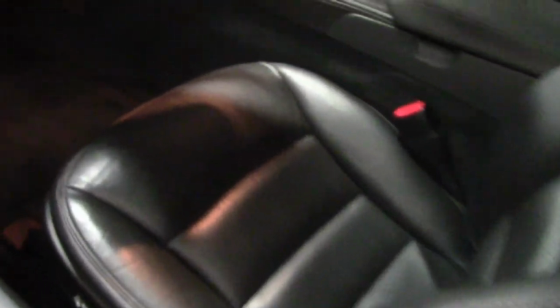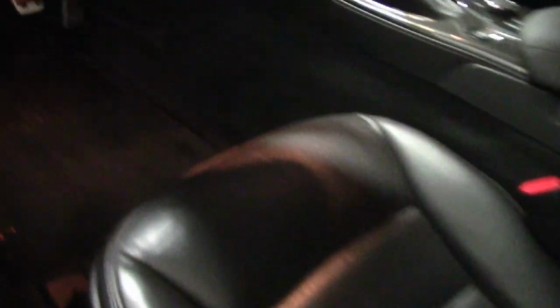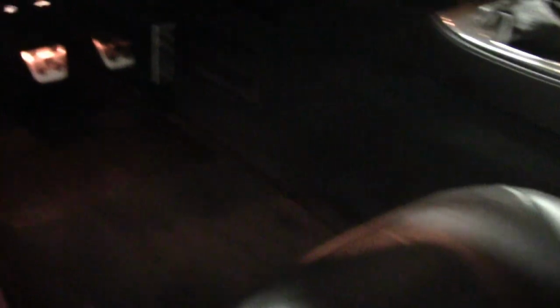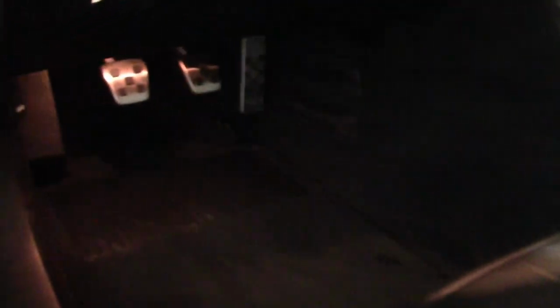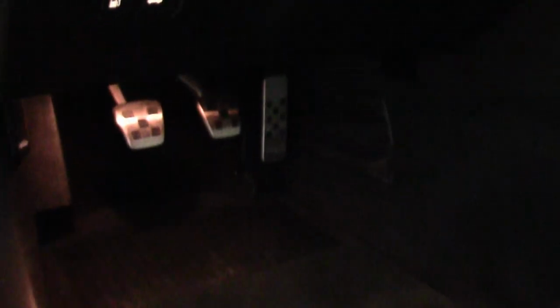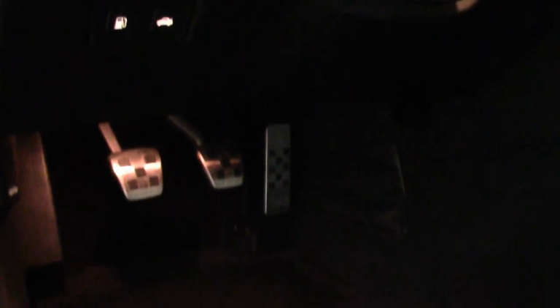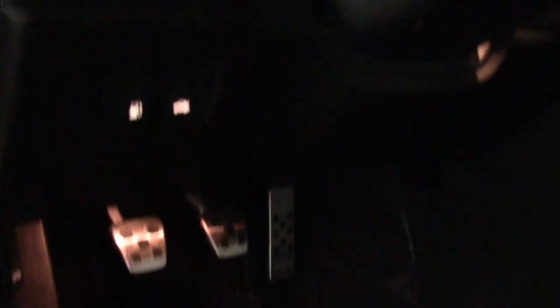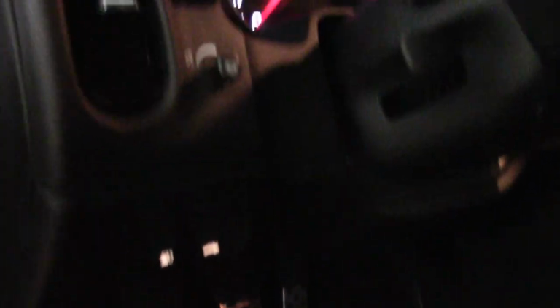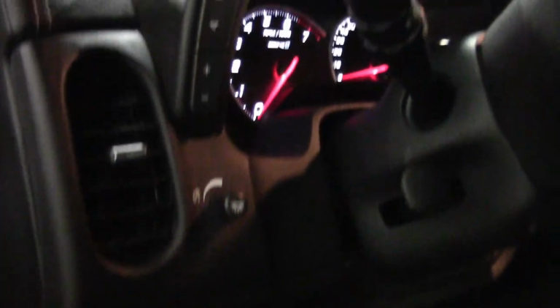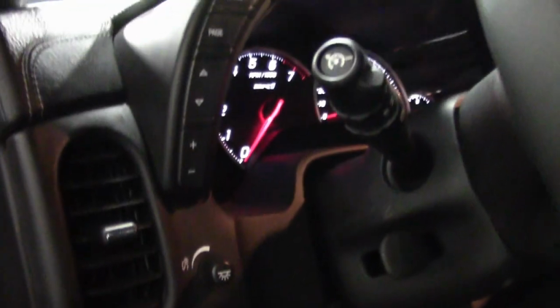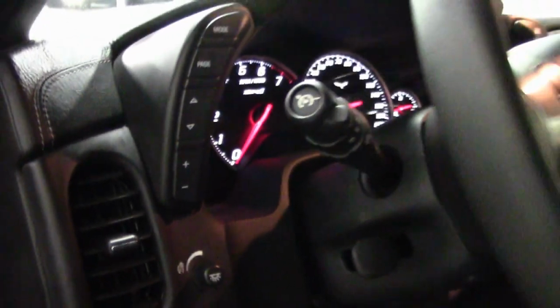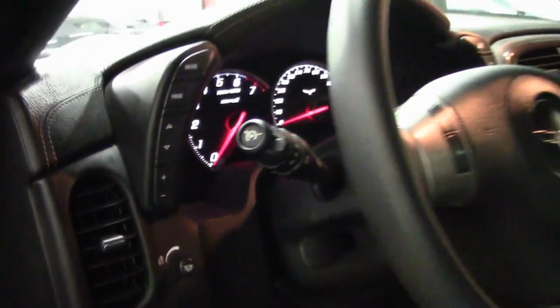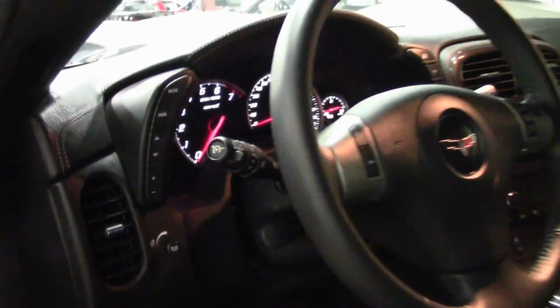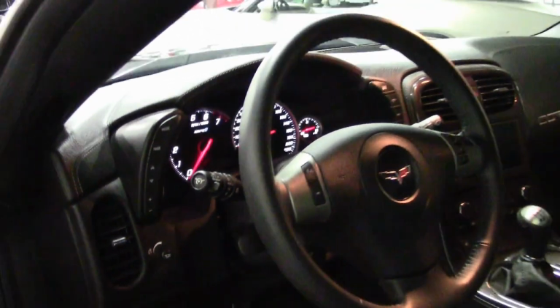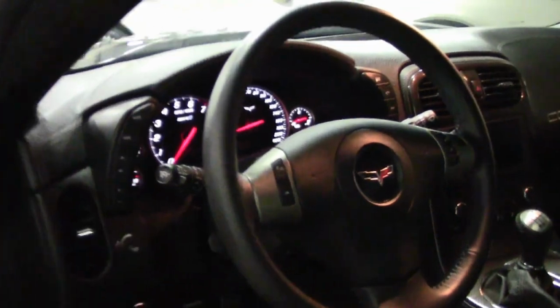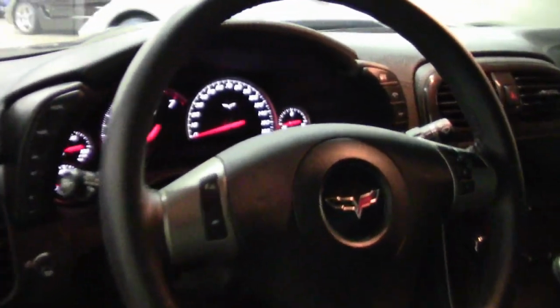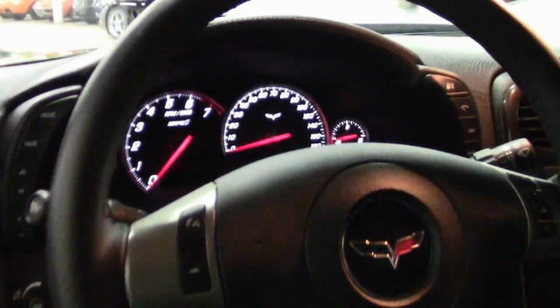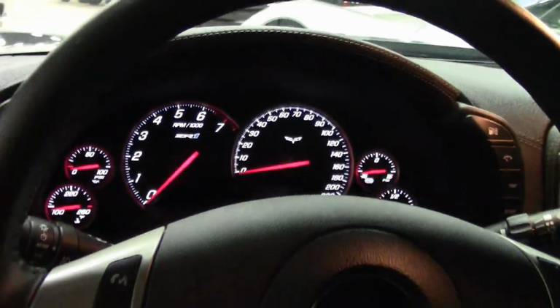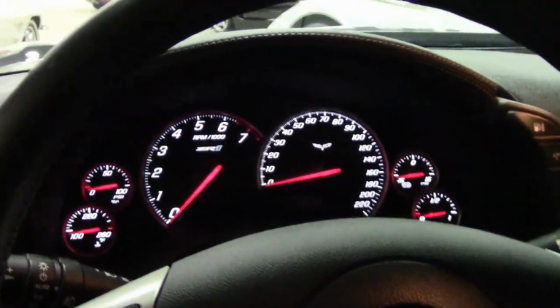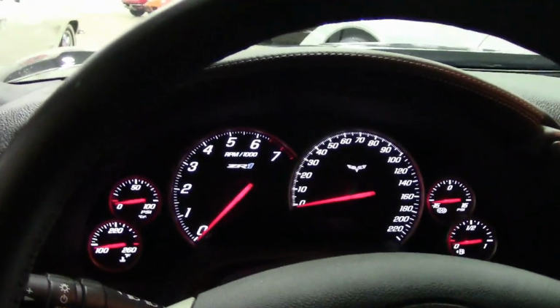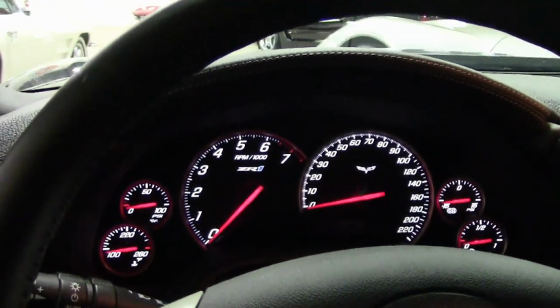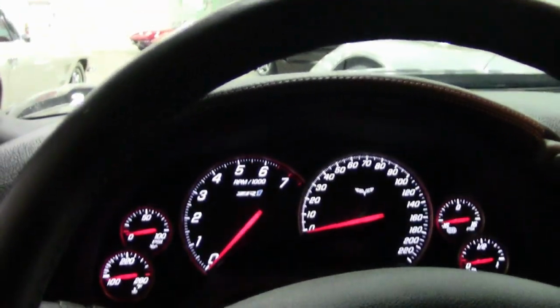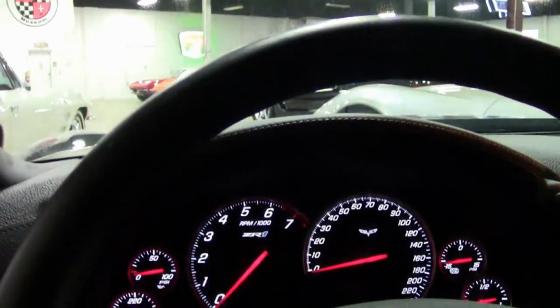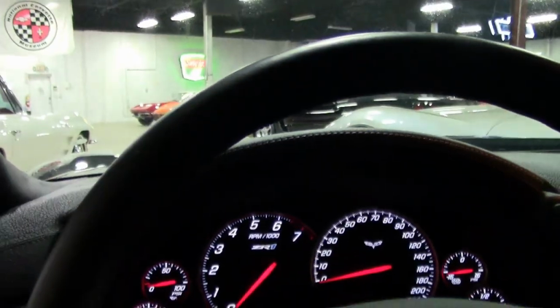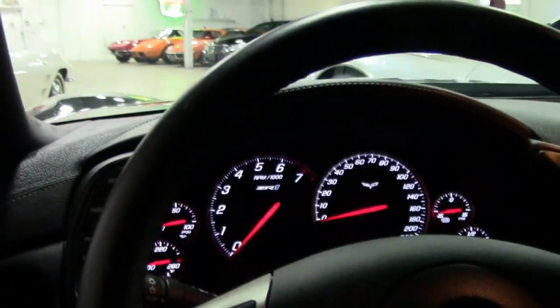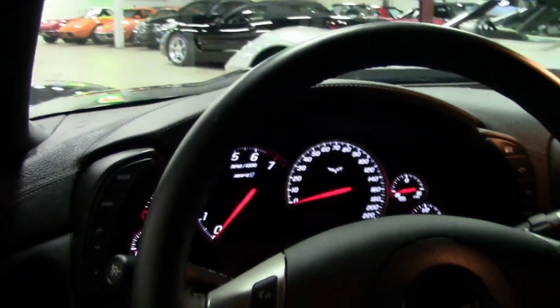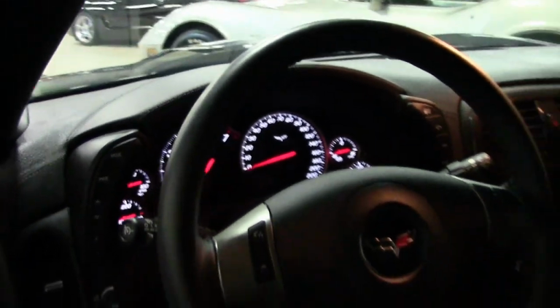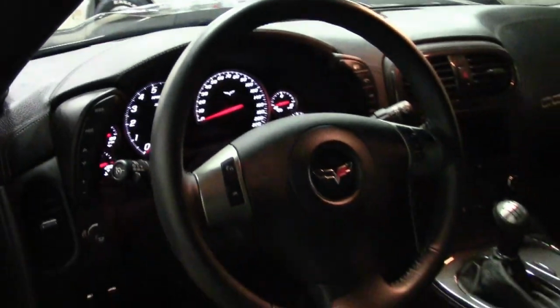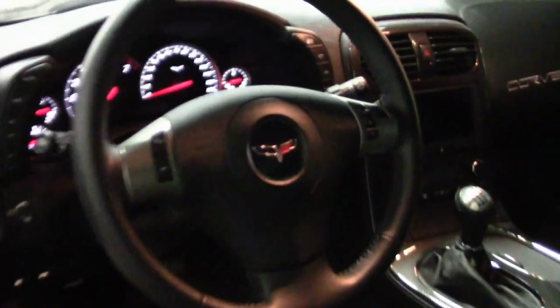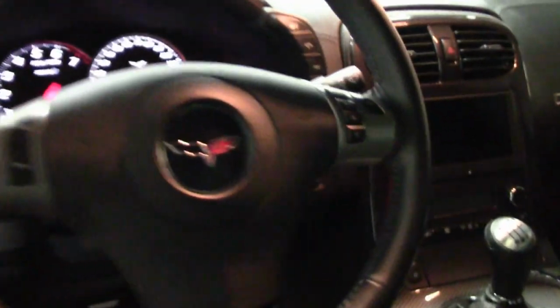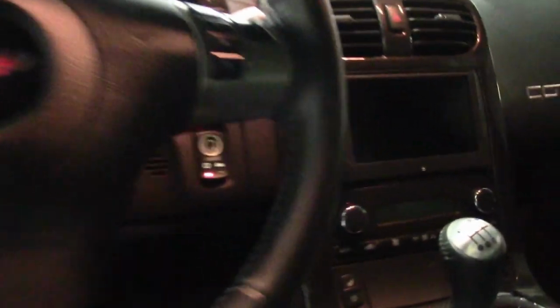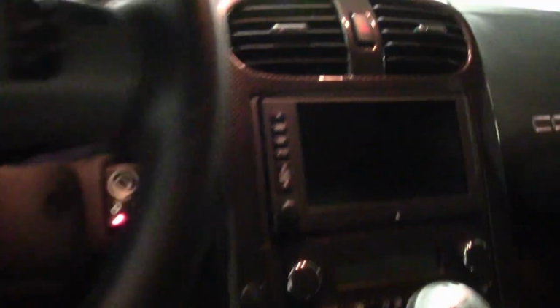It just has every option imaginable. This car comes with a clean one-owner Carfax, and it's loaded with a top-level 3ZR trim package. This is a beautiful car, and we'd love to help make it yours today.